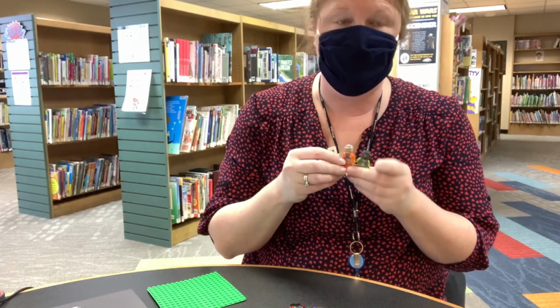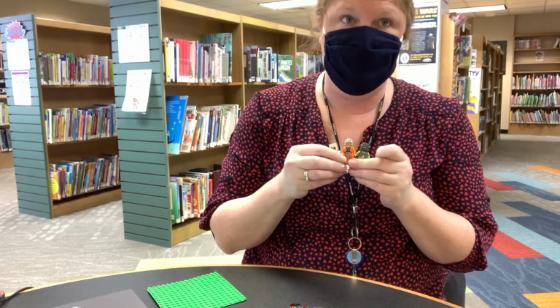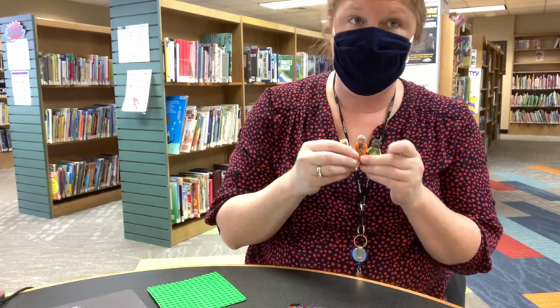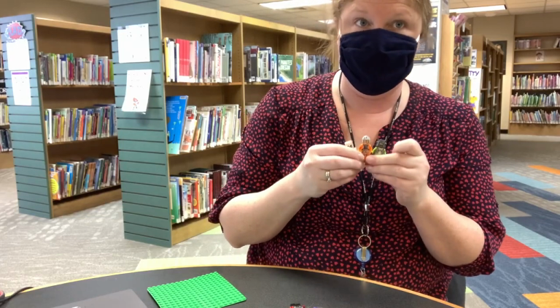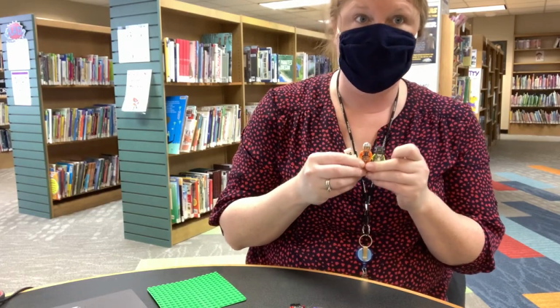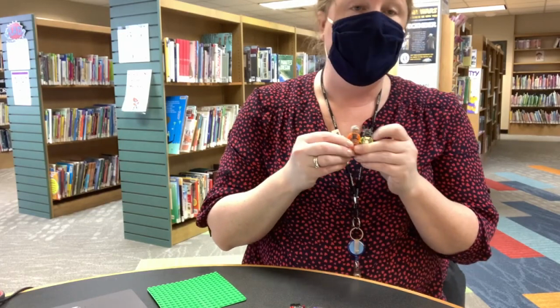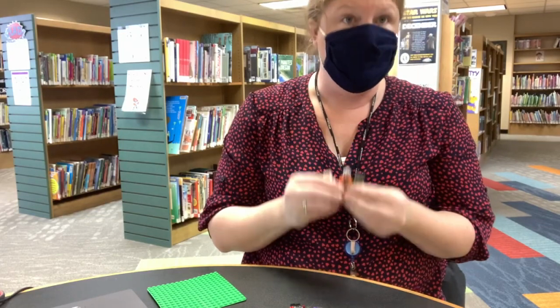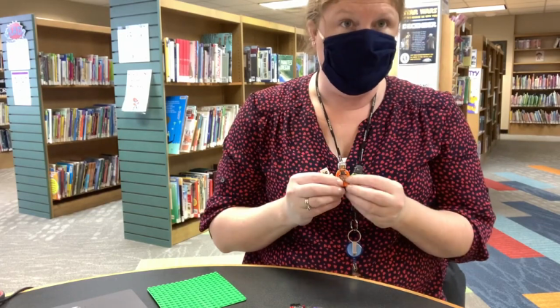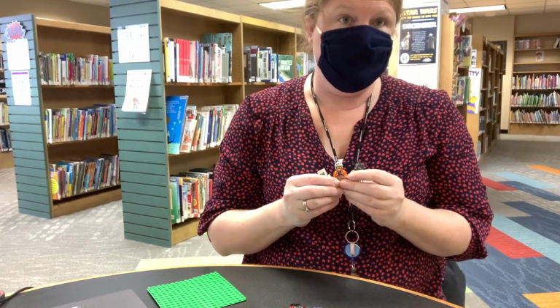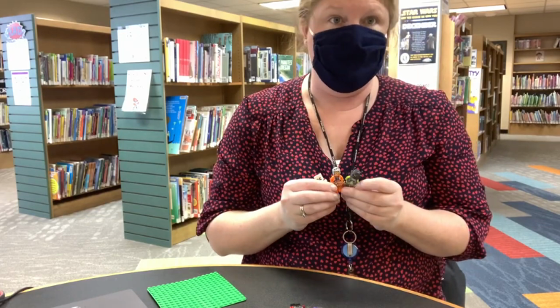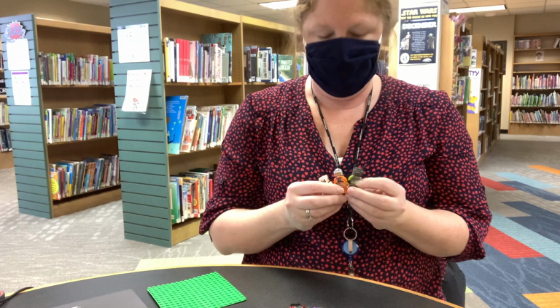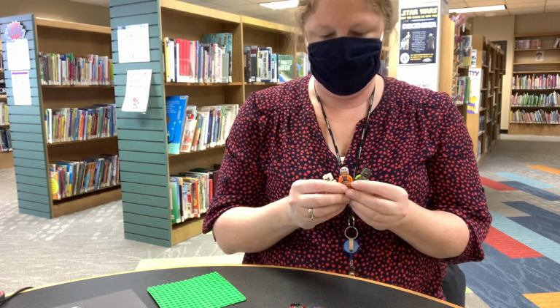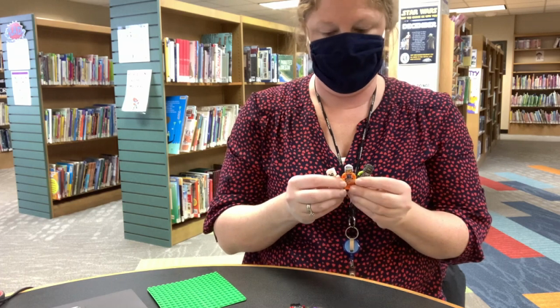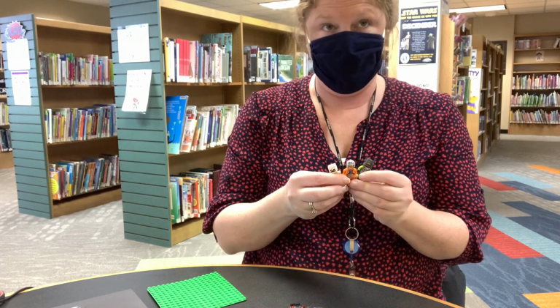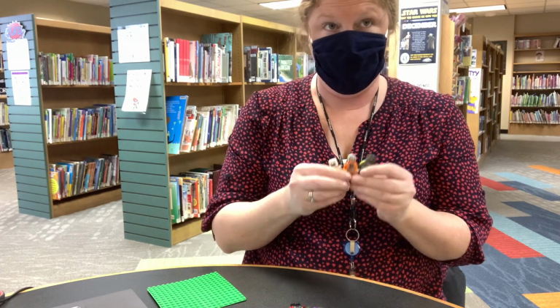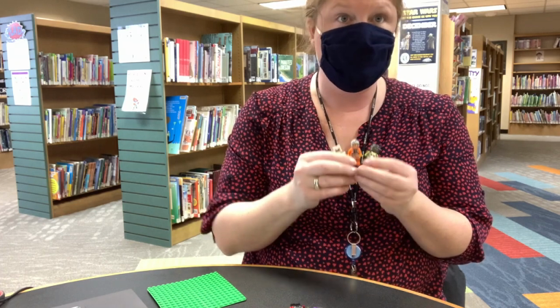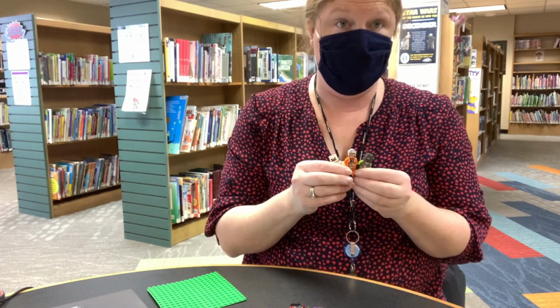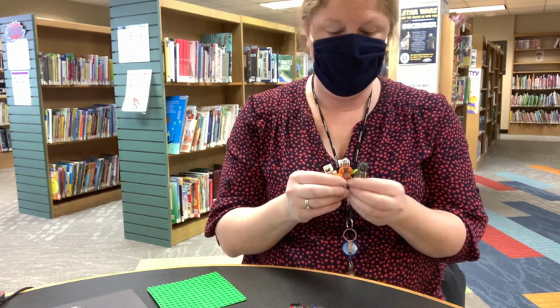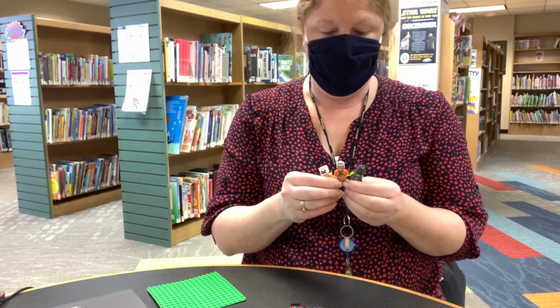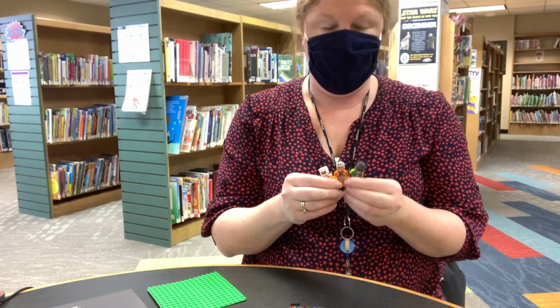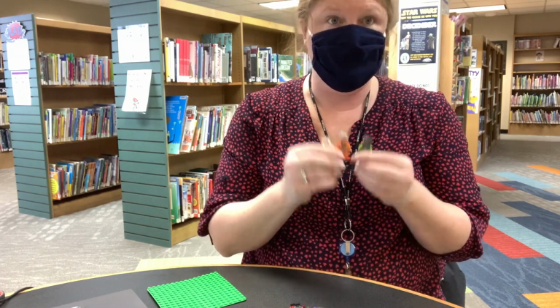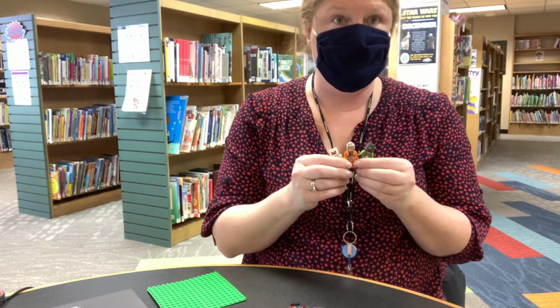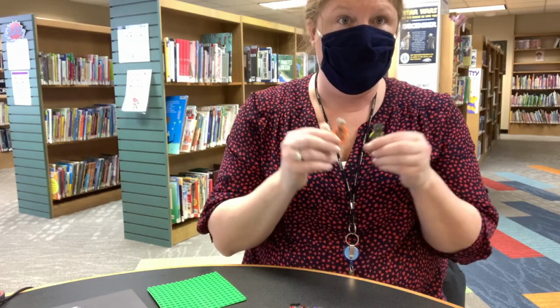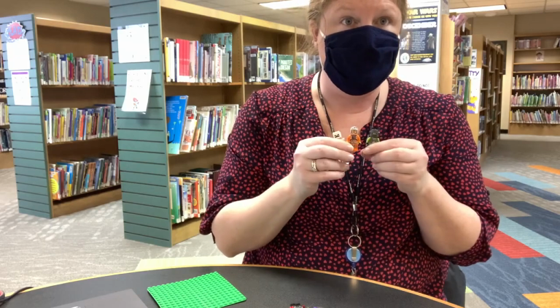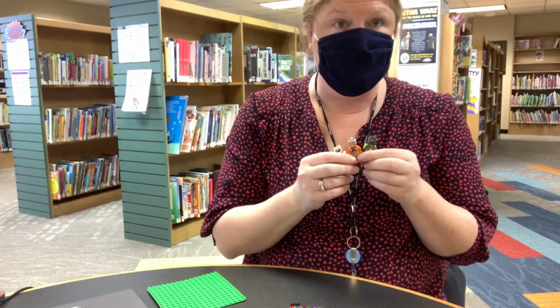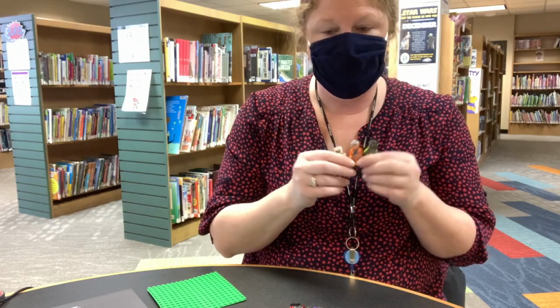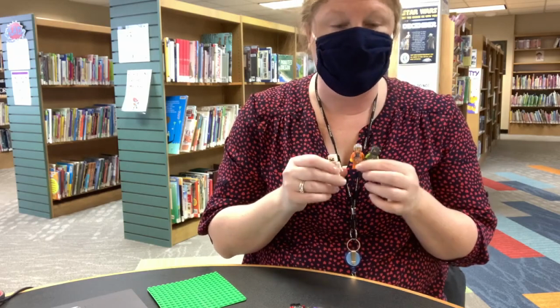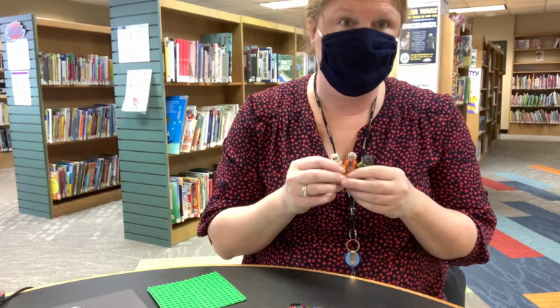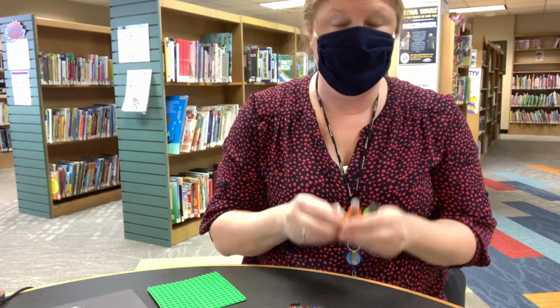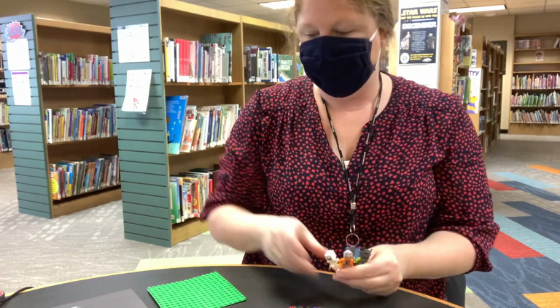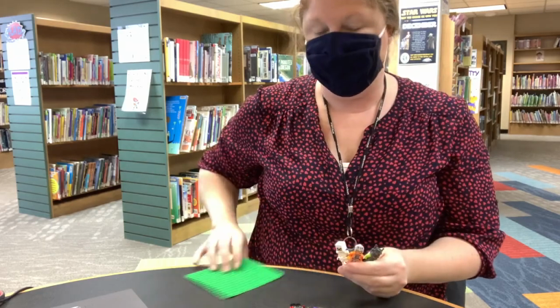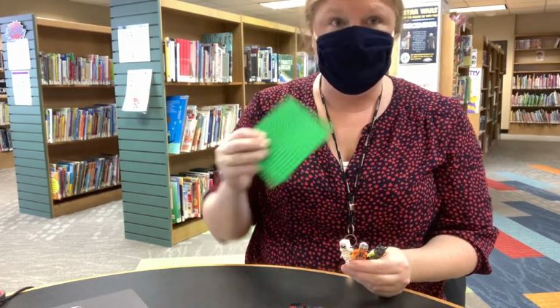That is what you're going to do for the minifig photo shoot challenge. If you don't want to do a stop-motion picture or a video, you can just do a photo shoot of your minifigs in some kind of scene that you built.